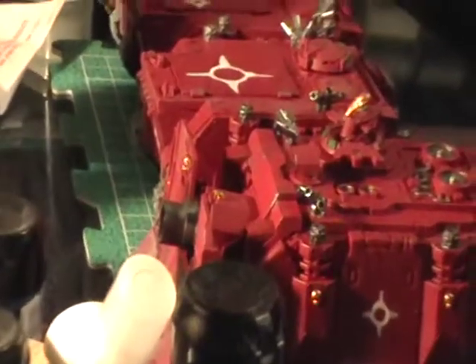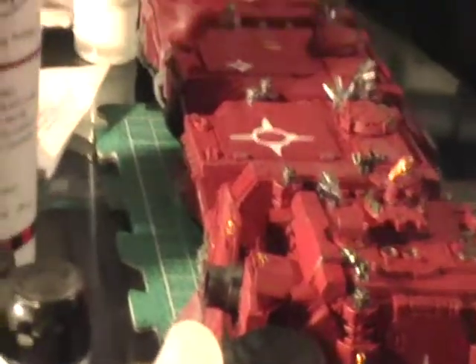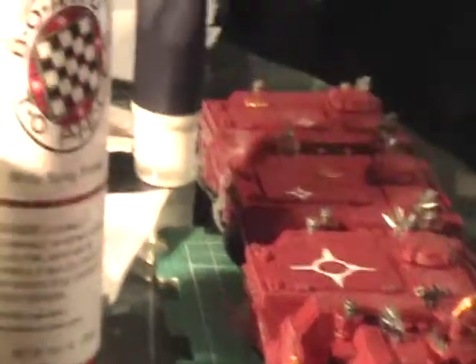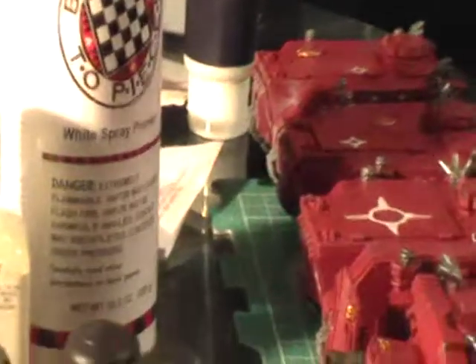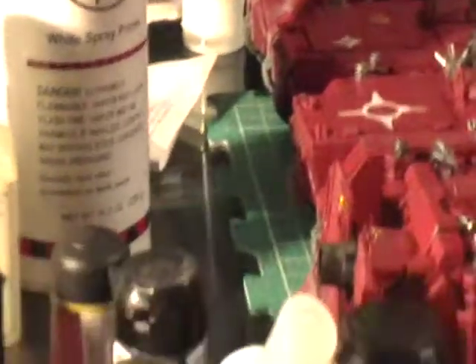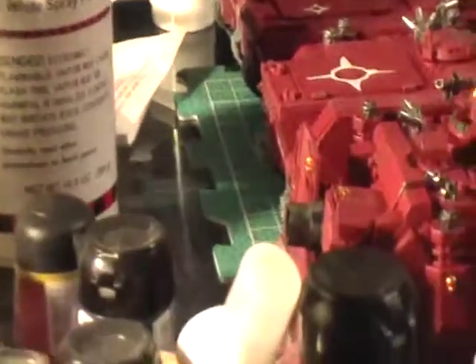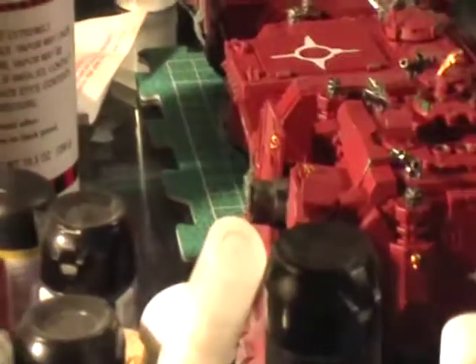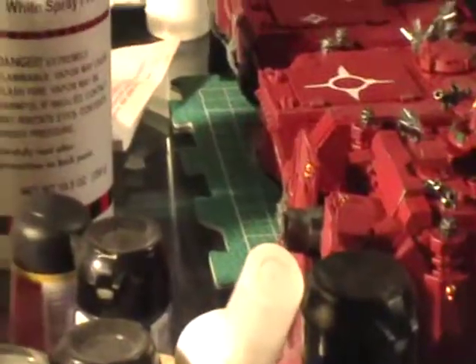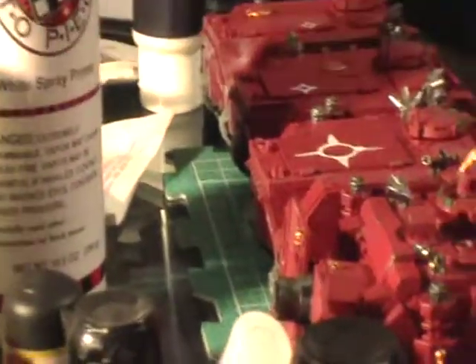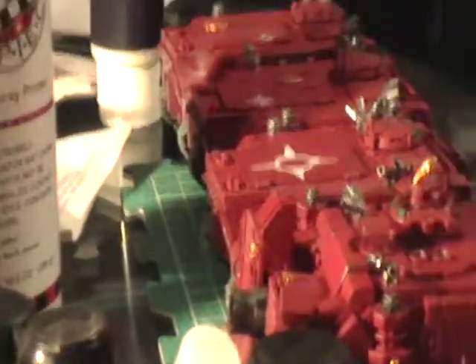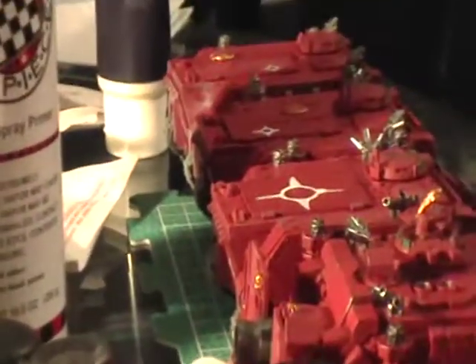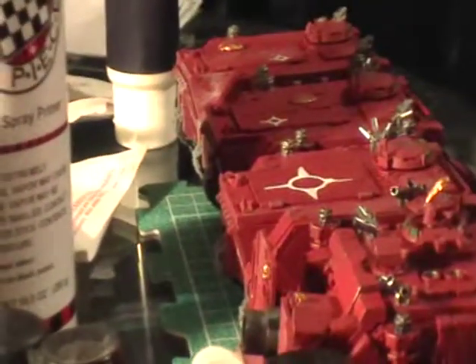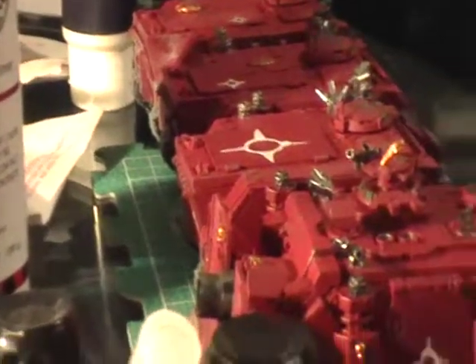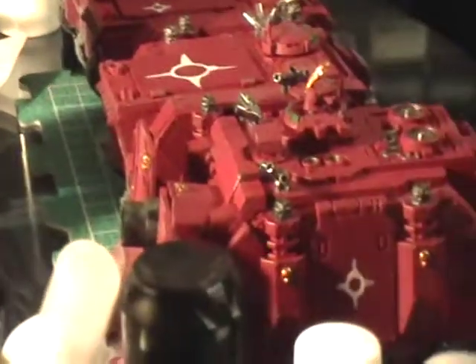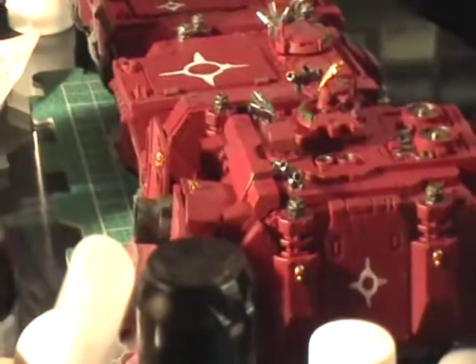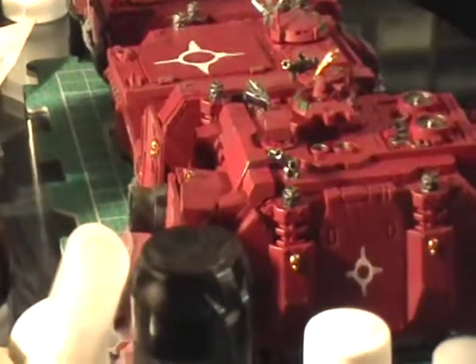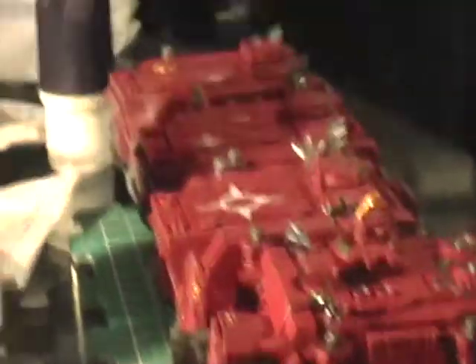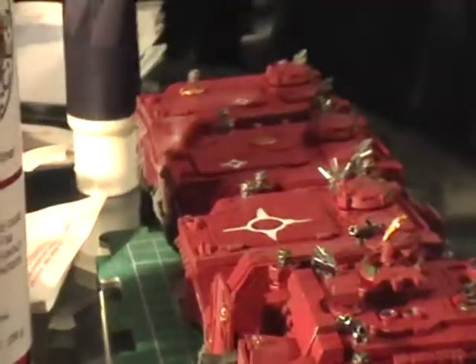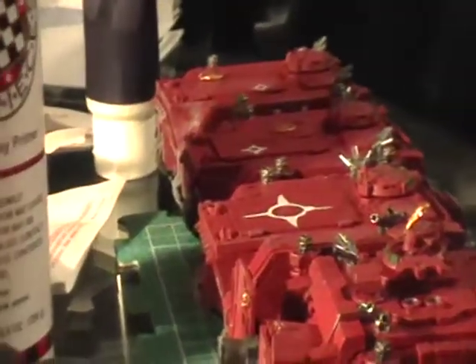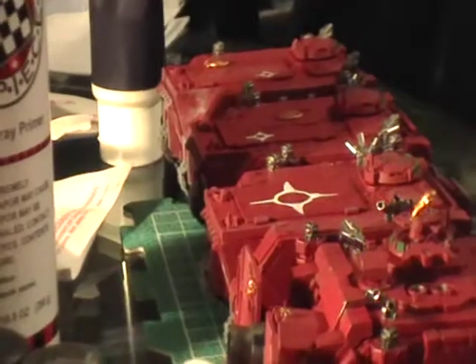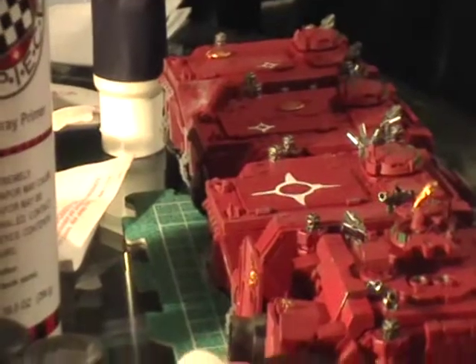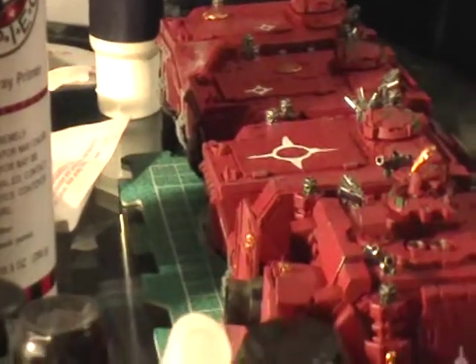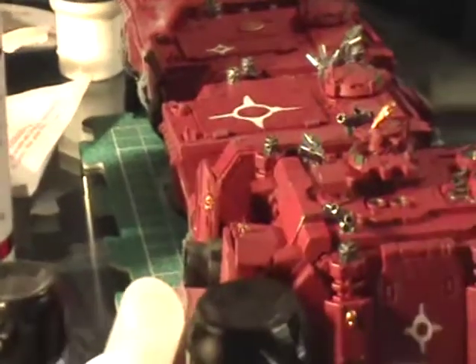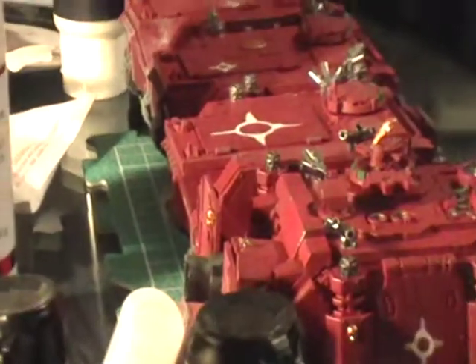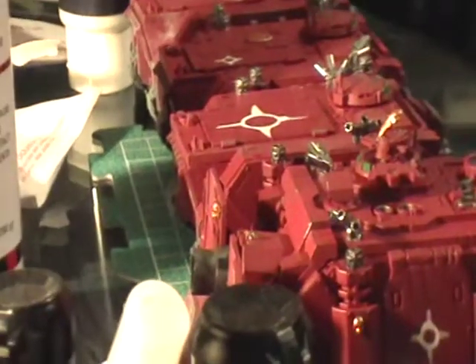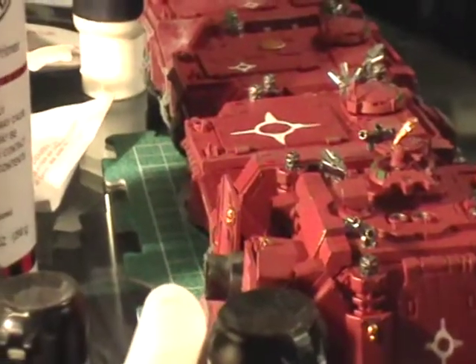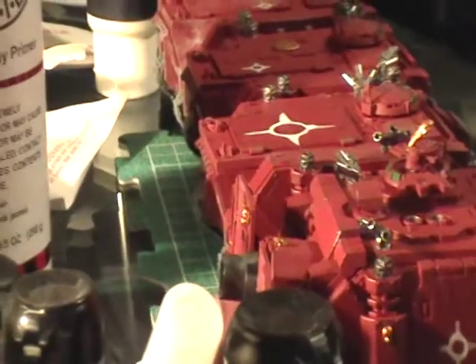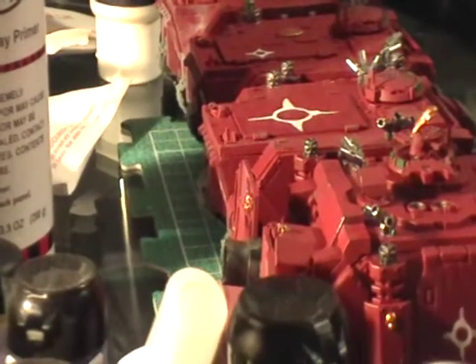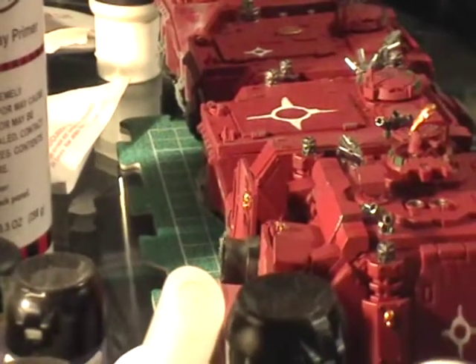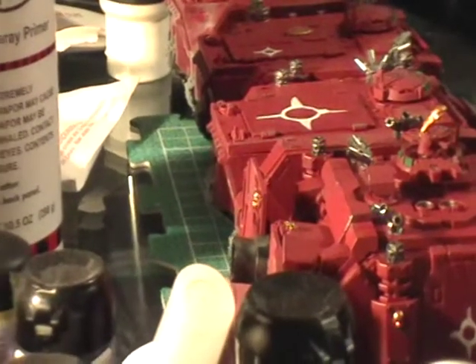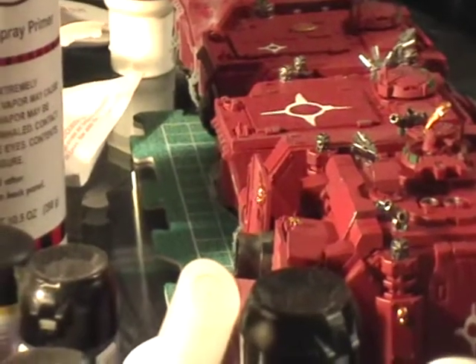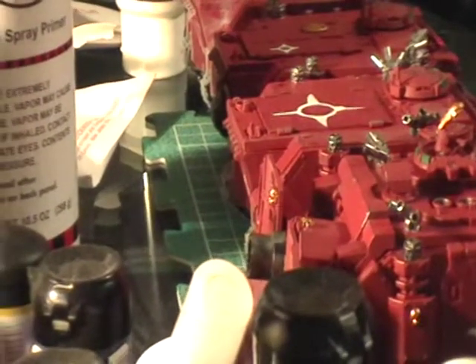I also have the four vehicles done: three Rhinos and a Vindicator. The Vindicator was done on Sunday, and the other three were done Monday. There are pics of them on the Fortress Monastery blog if you want to see it.